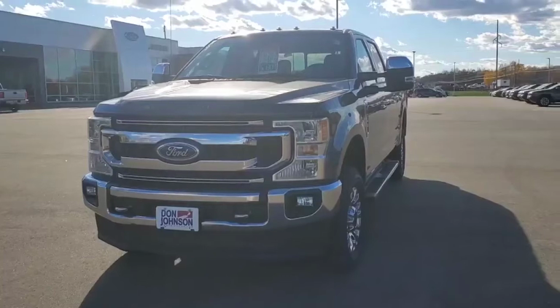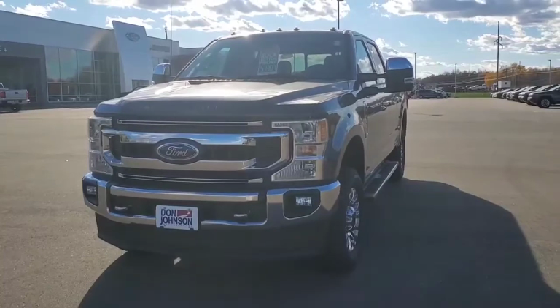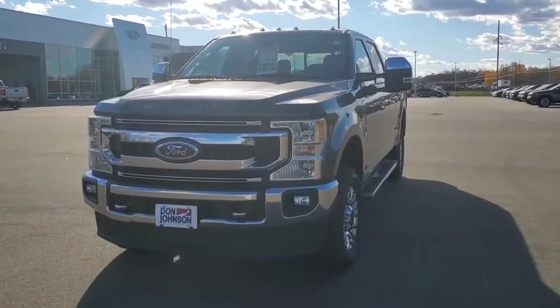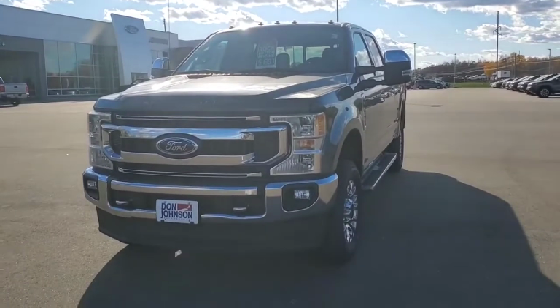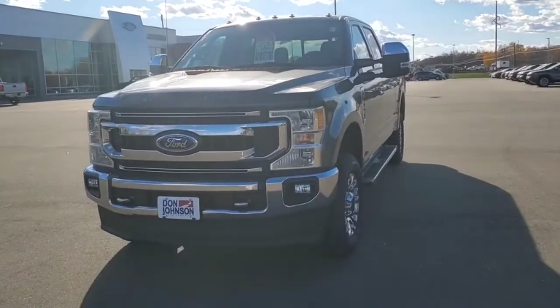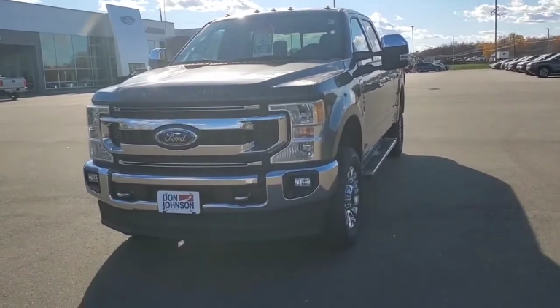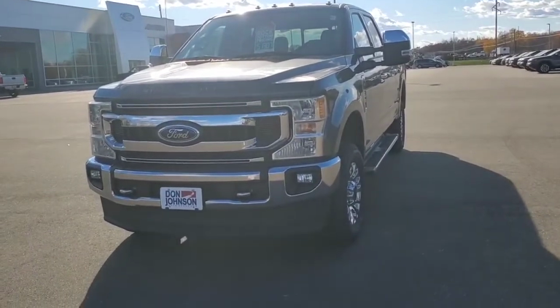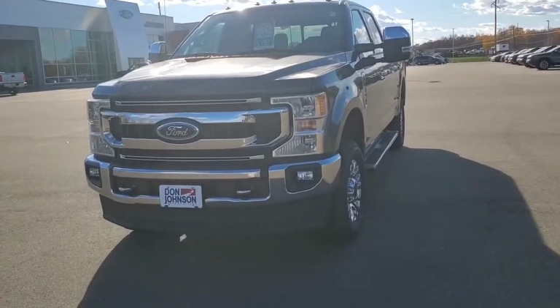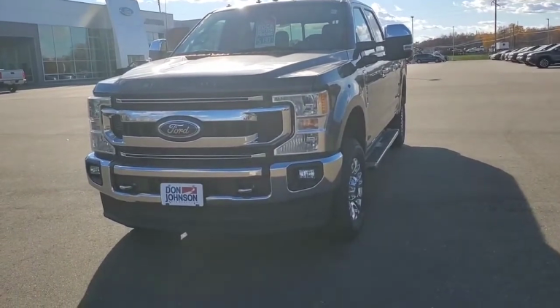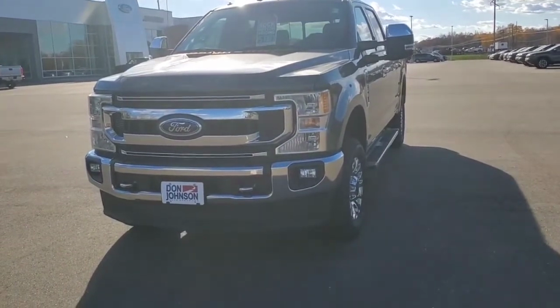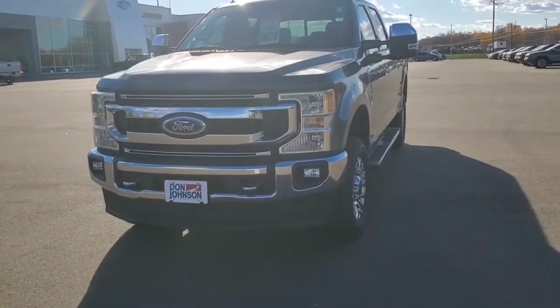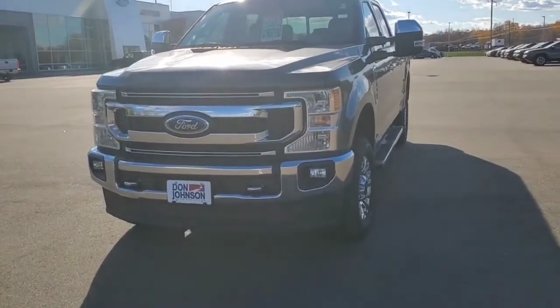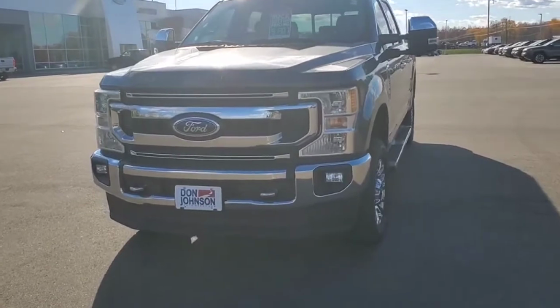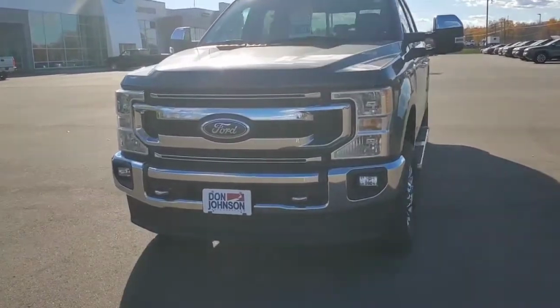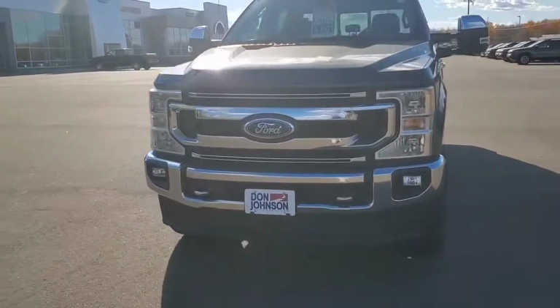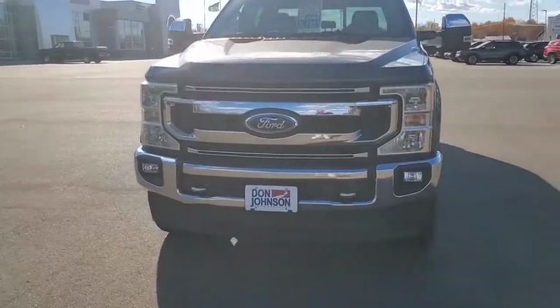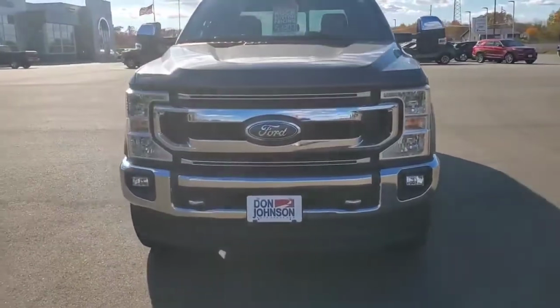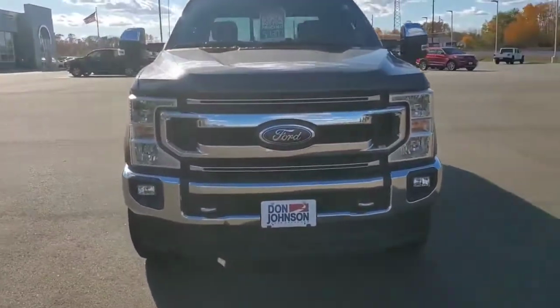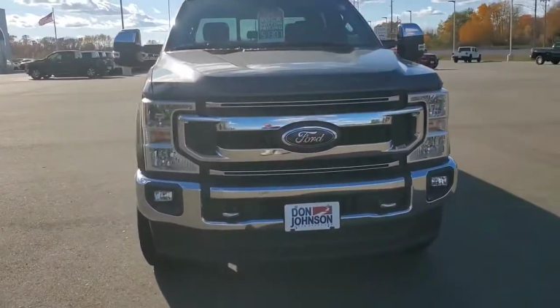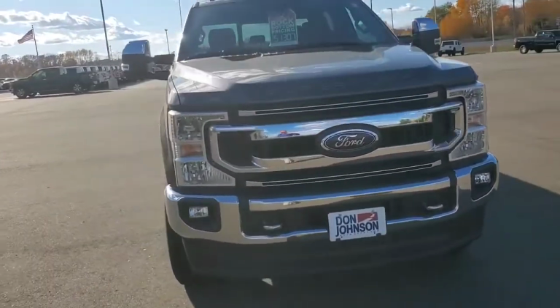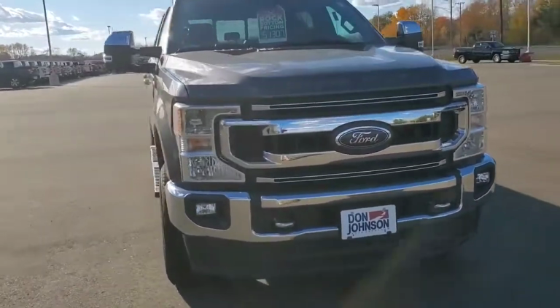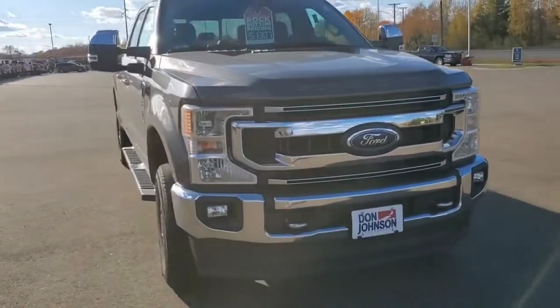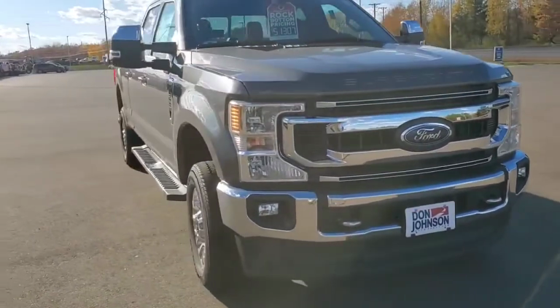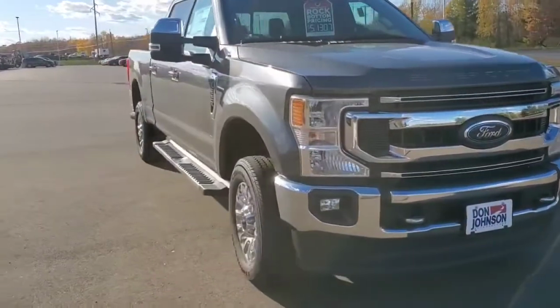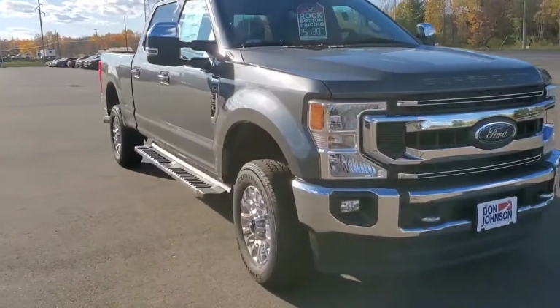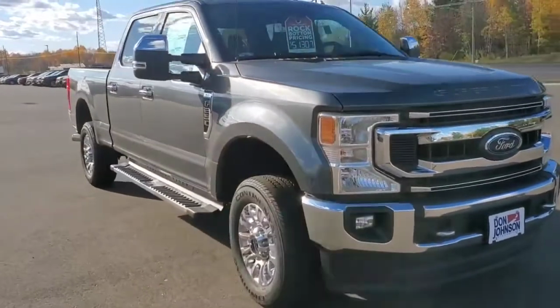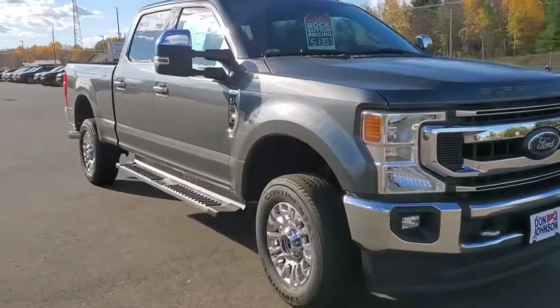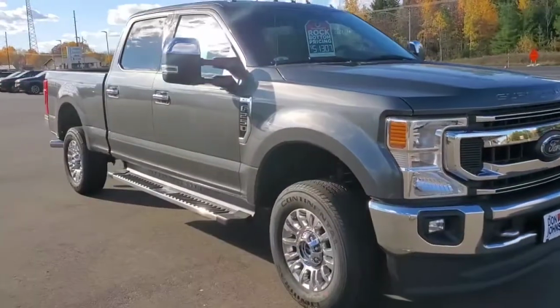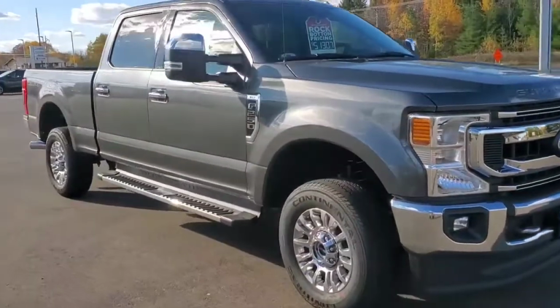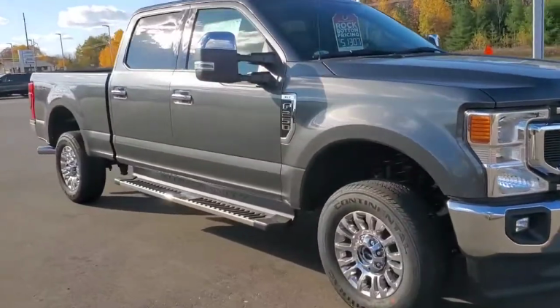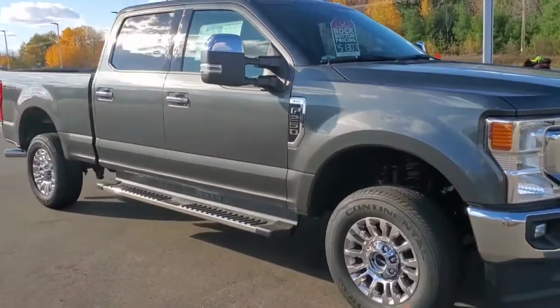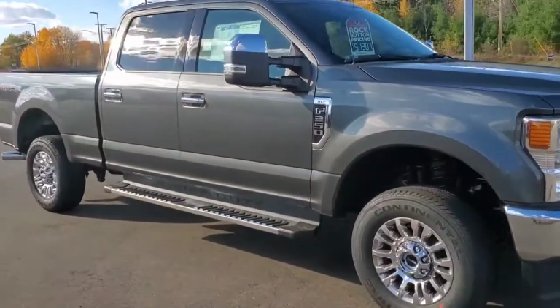Good afternoon, everybody. This is Brent Crane at Don Johnson Color Motors. Check out this brand new 2020 Ford F-250 with a 7.3 liter gas engine.